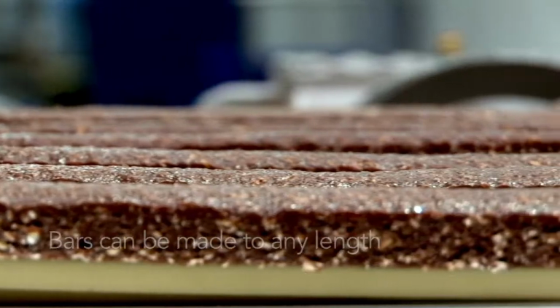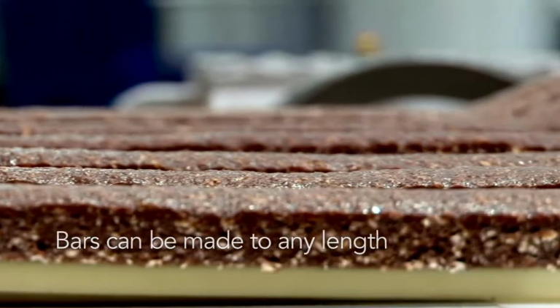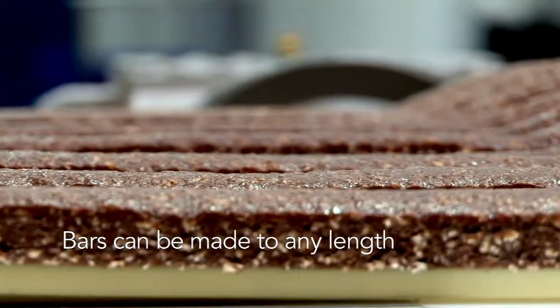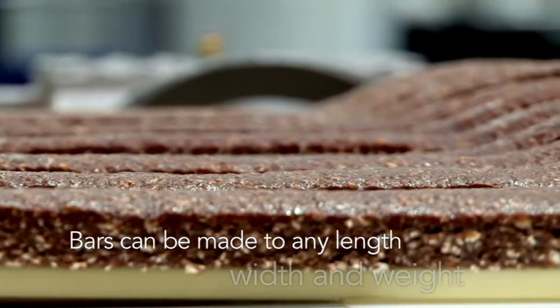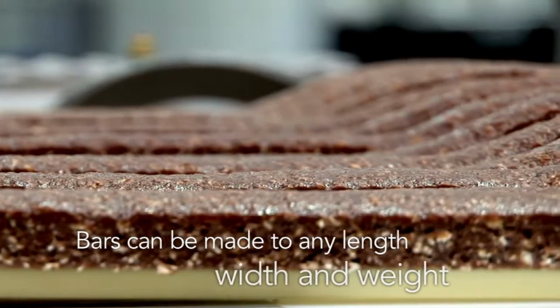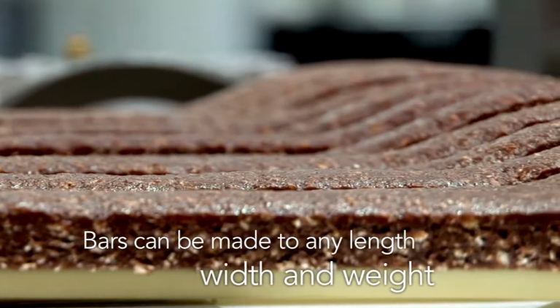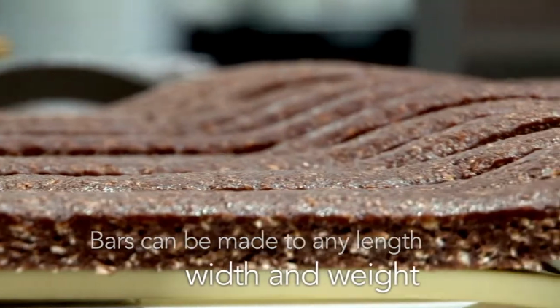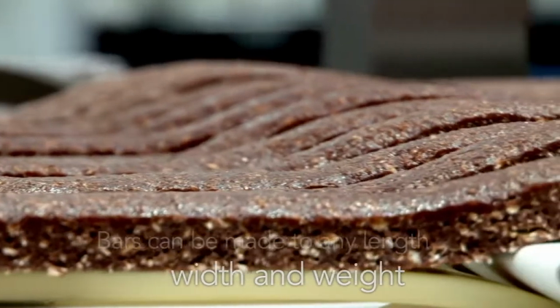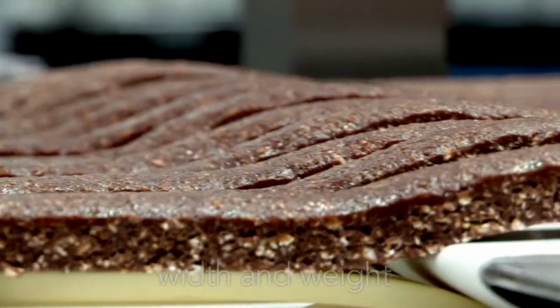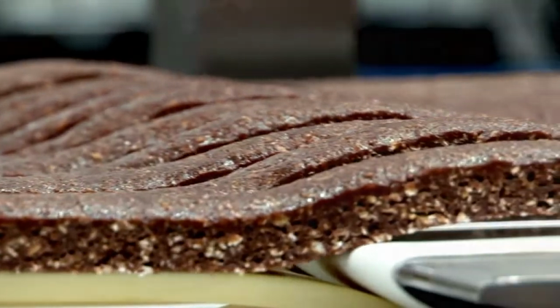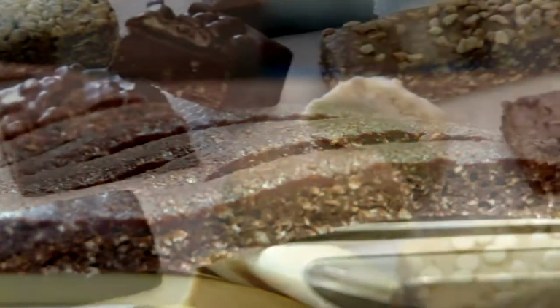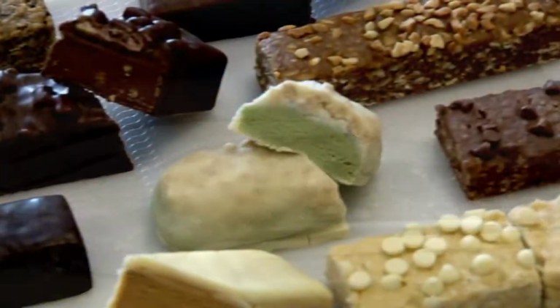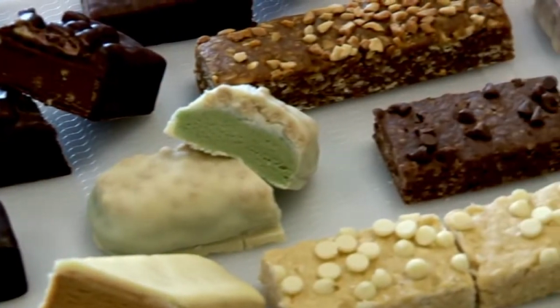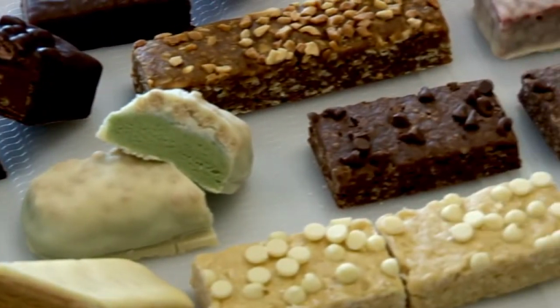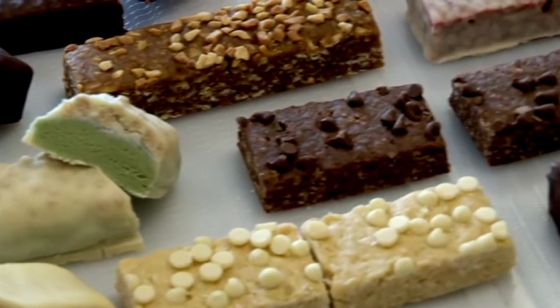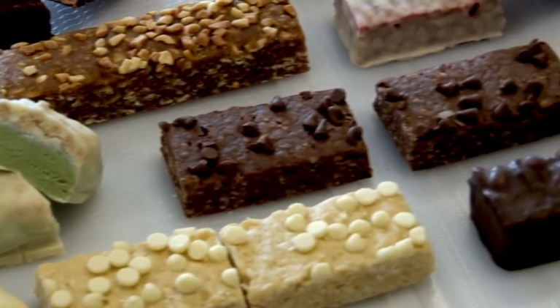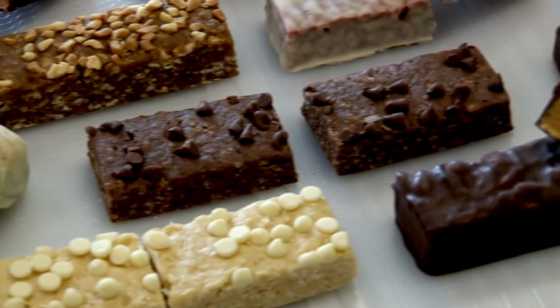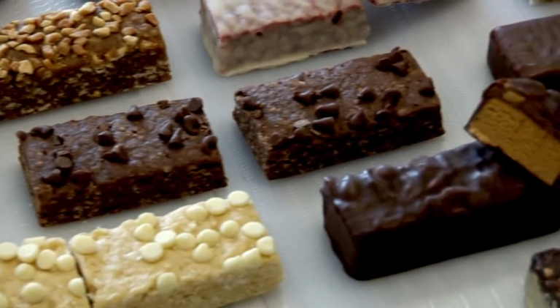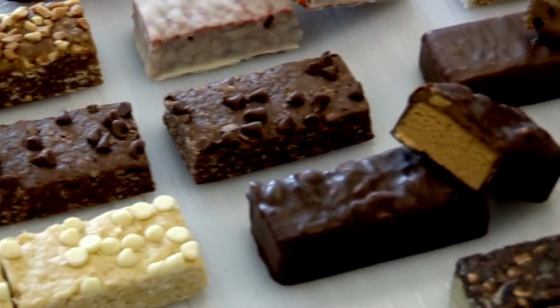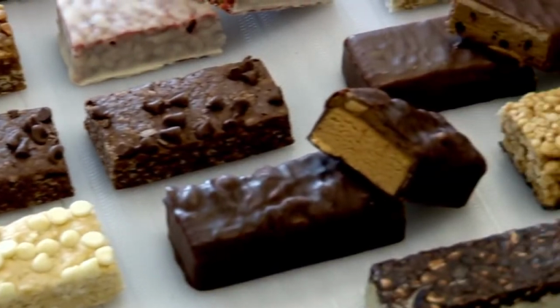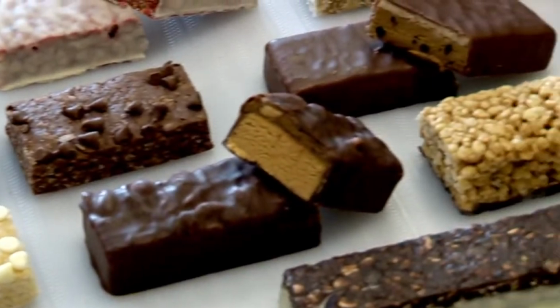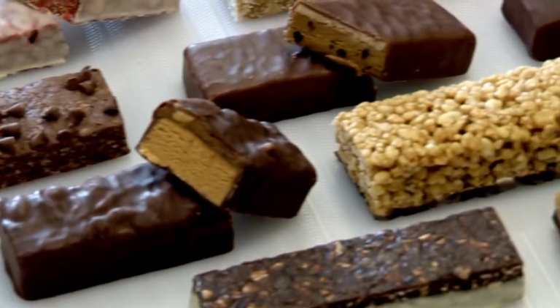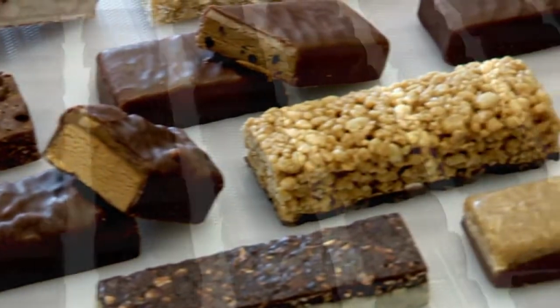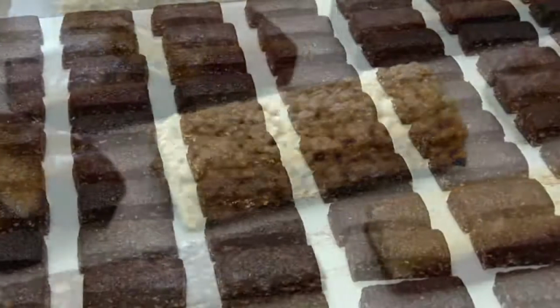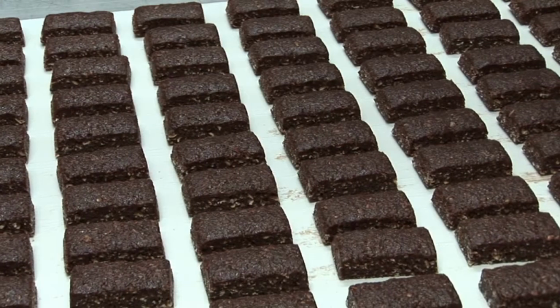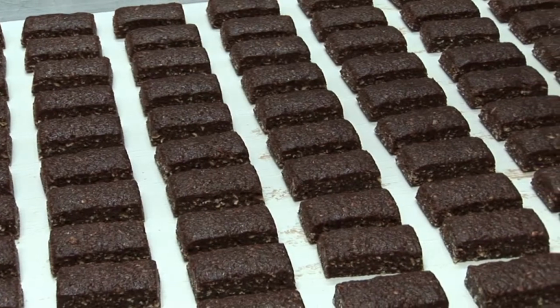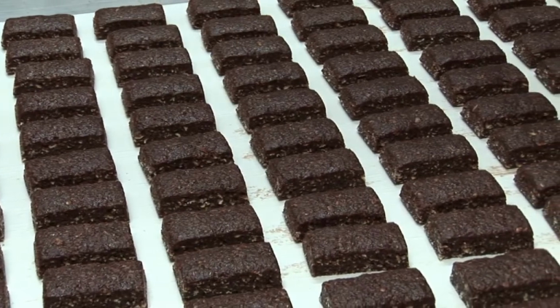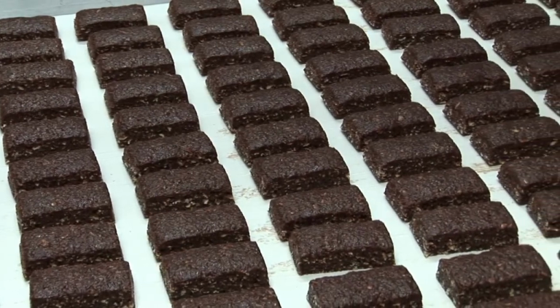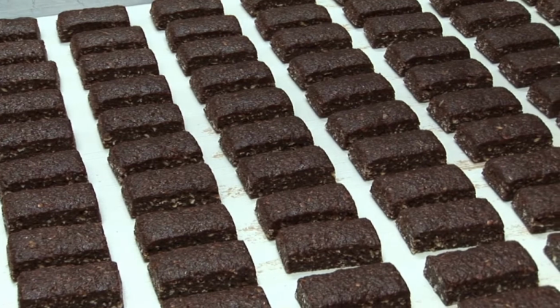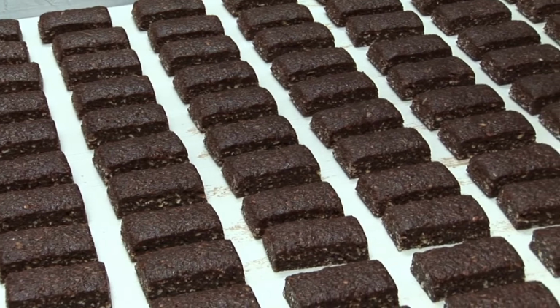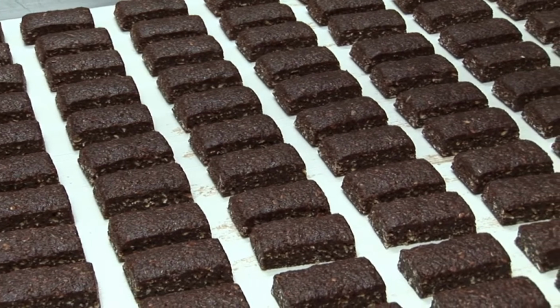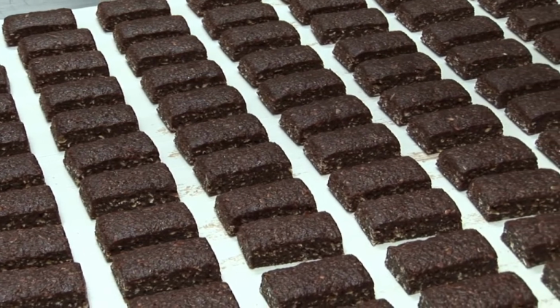Bars can be made to any length, width and weight, and packaging options include single, twin and duo packs, as well as mini bars which are ideal for bite-sized snacking or as samples to give away.